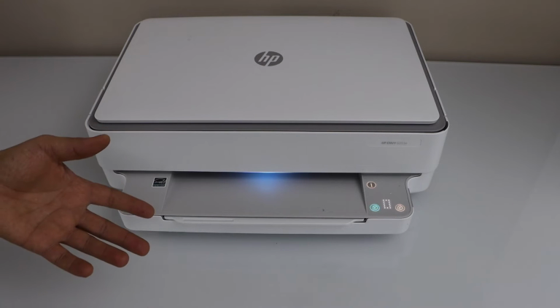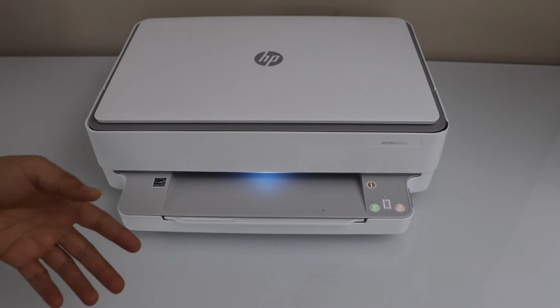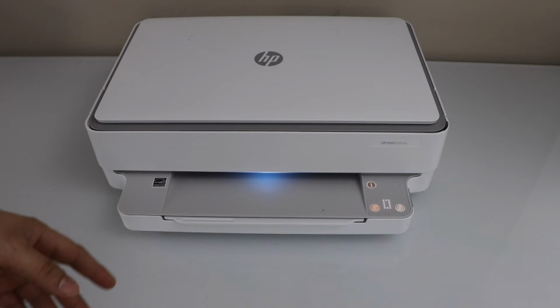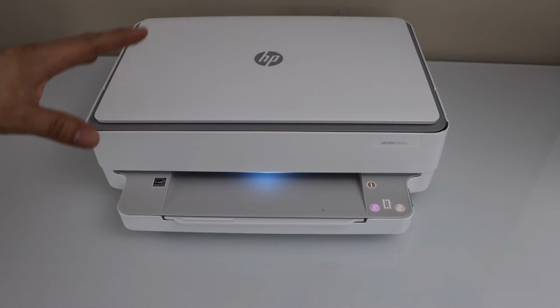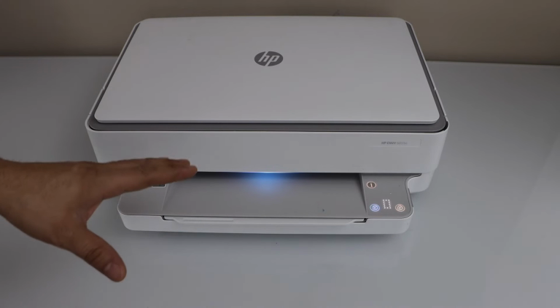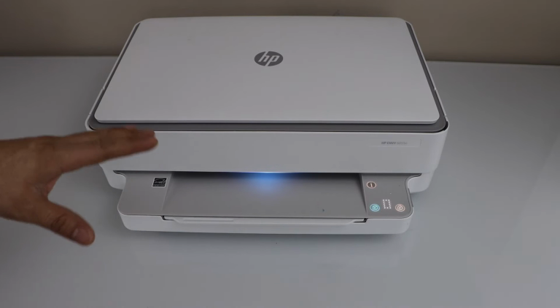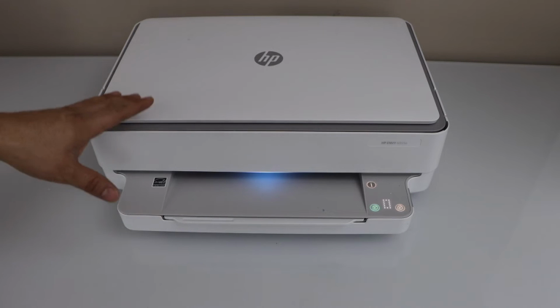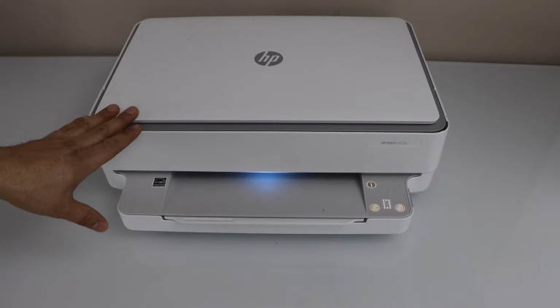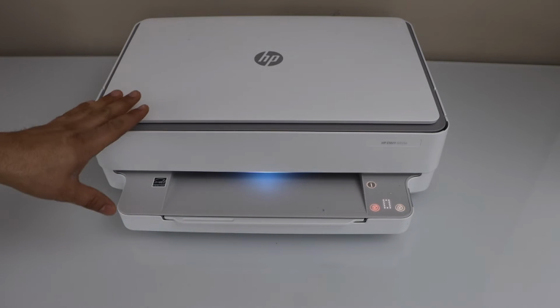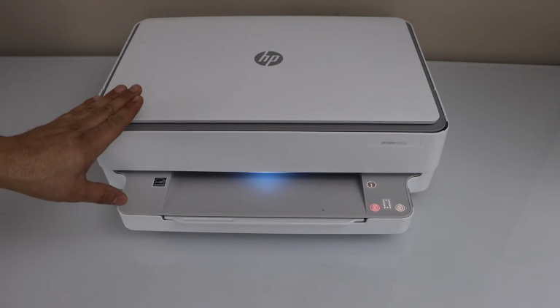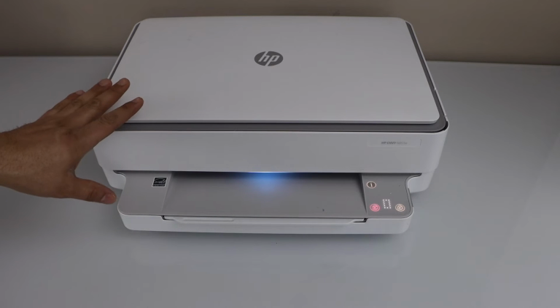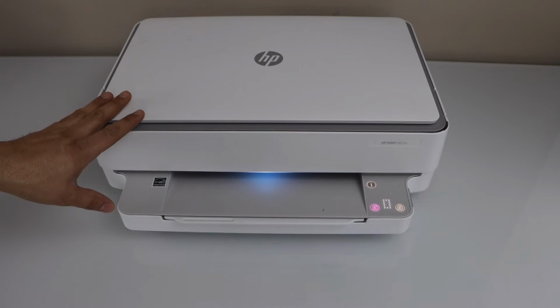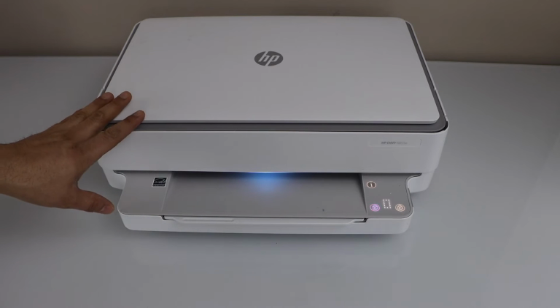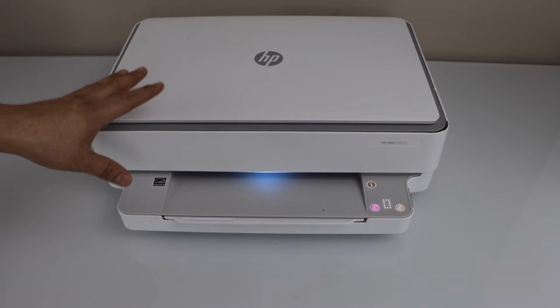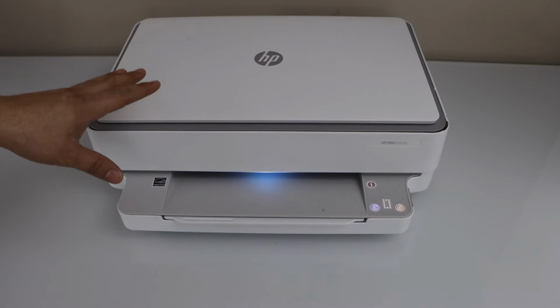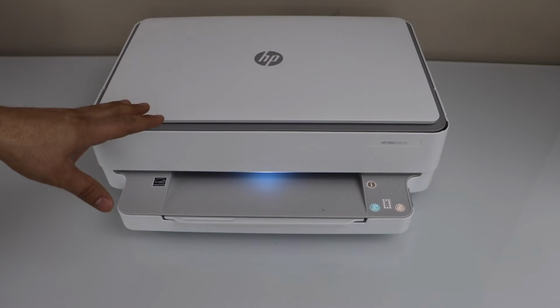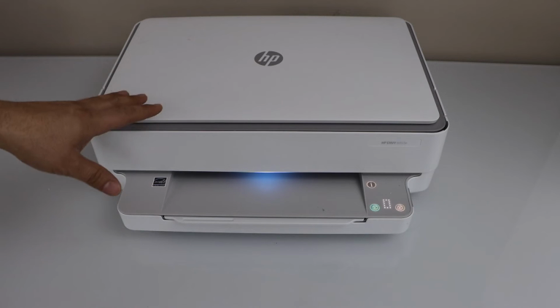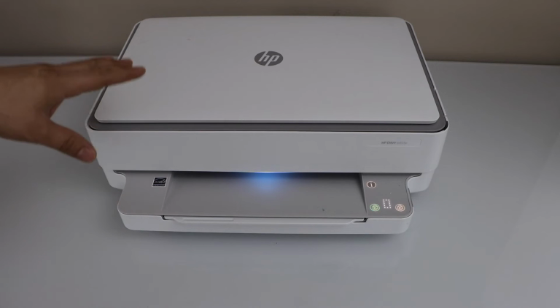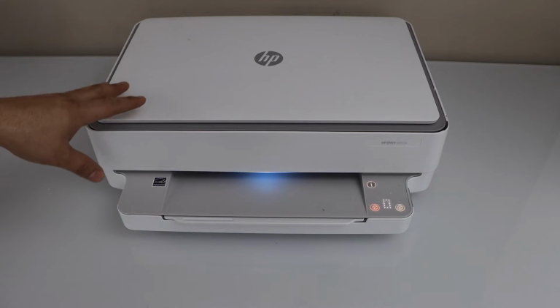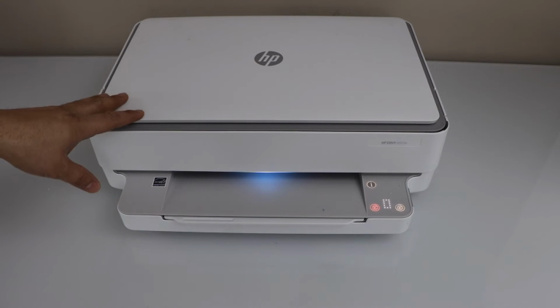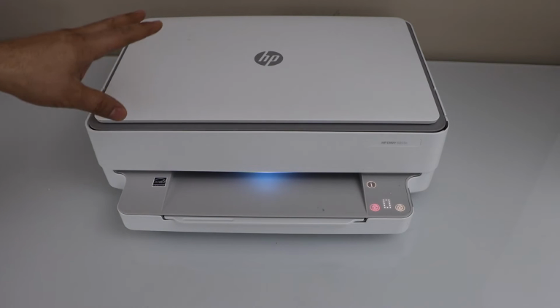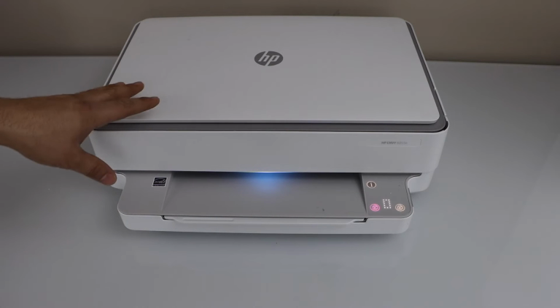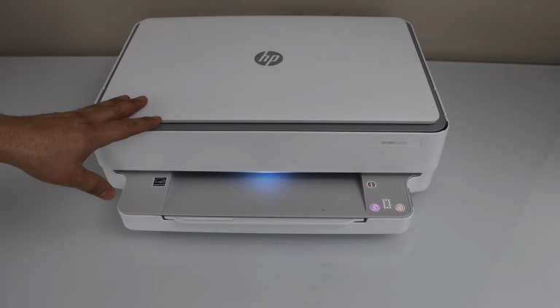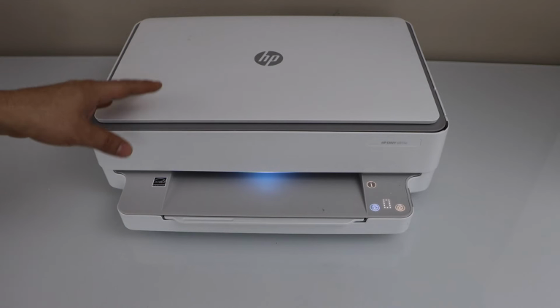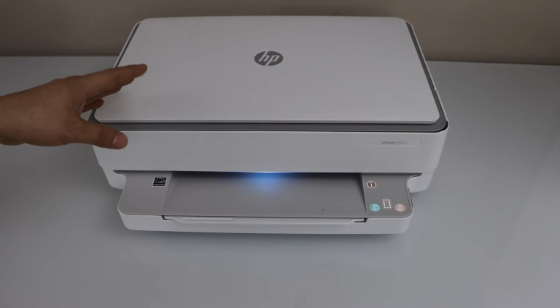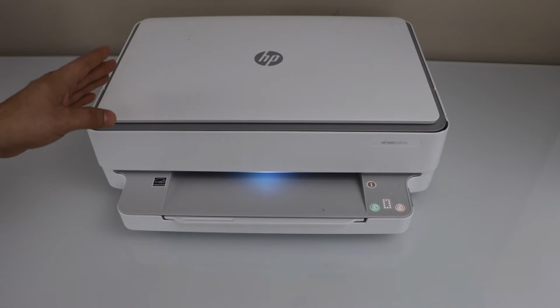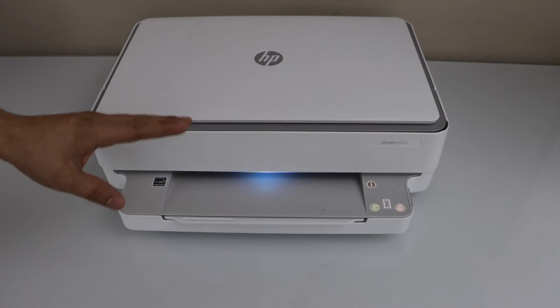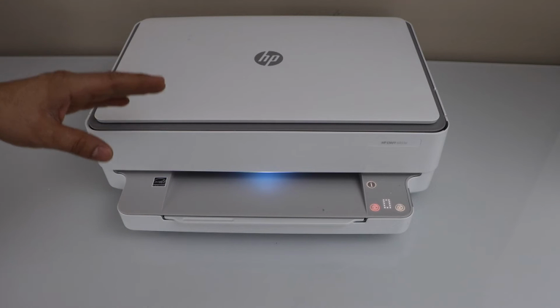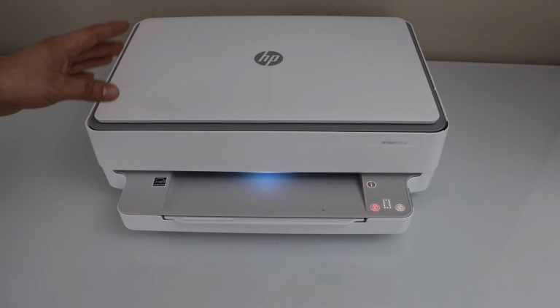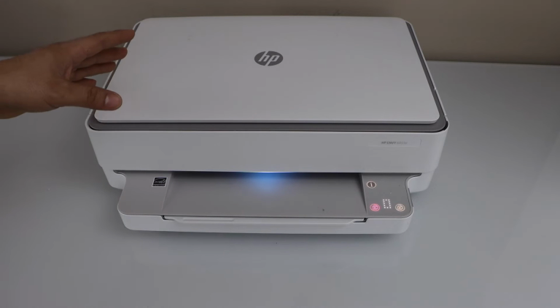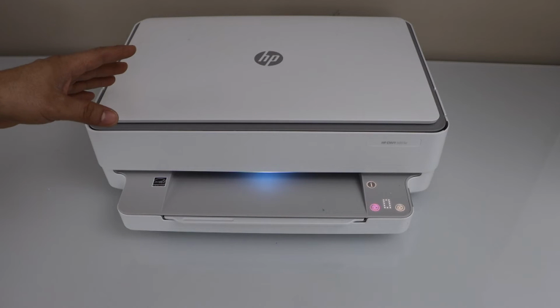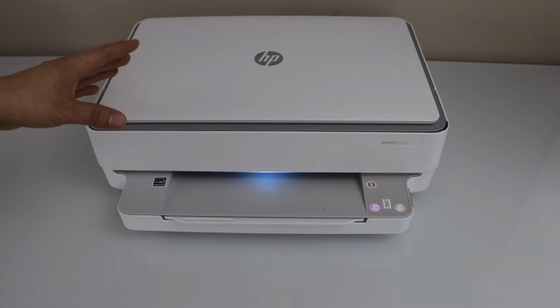The second reason: in case your printer has lost the Wi-Fi signal — if your printer is not in the range of your home Wi-Fi — you have to make sure your printer stays near the Wi-Fi router or in the area where the wireless signal is strong.